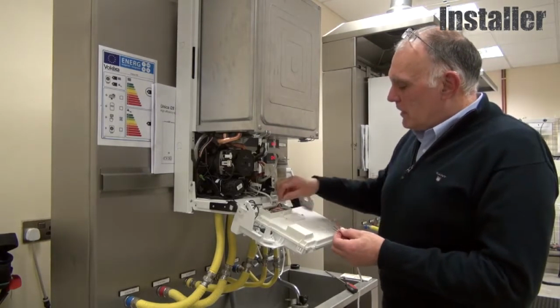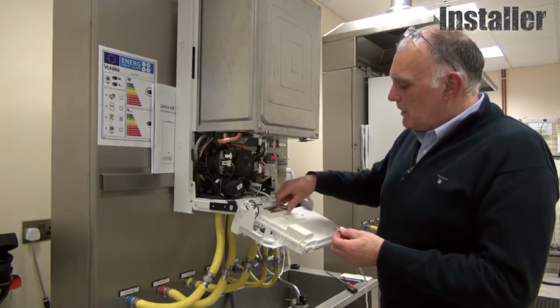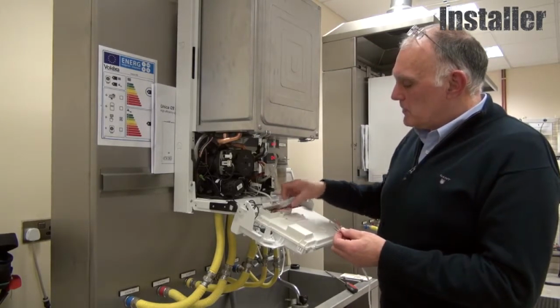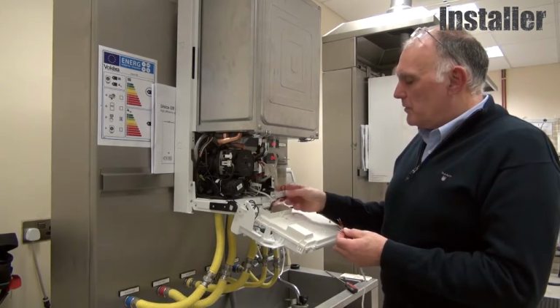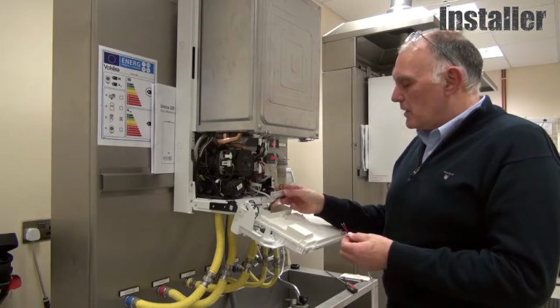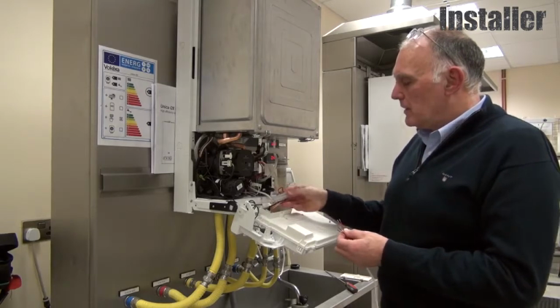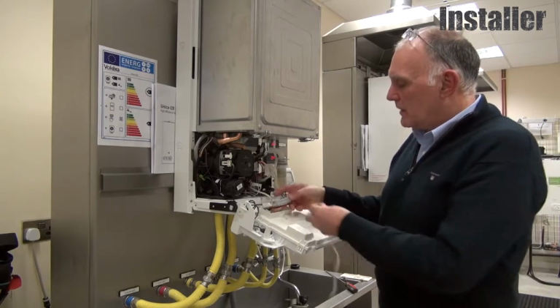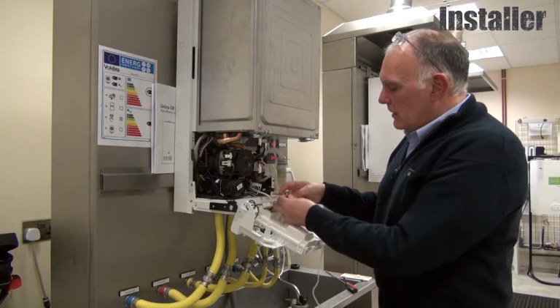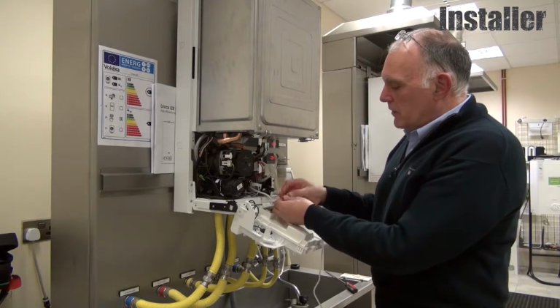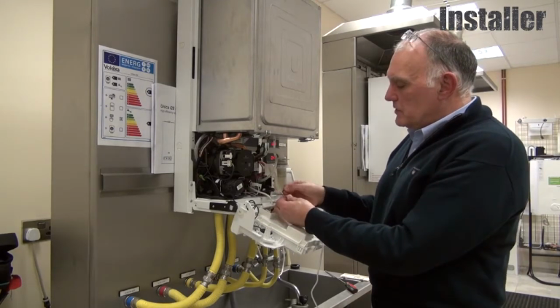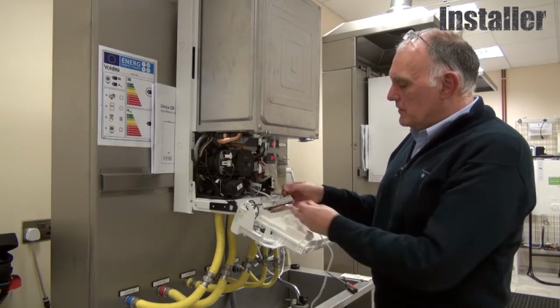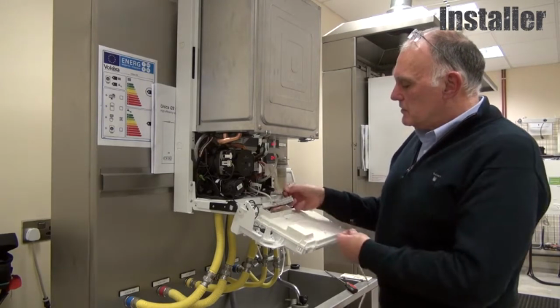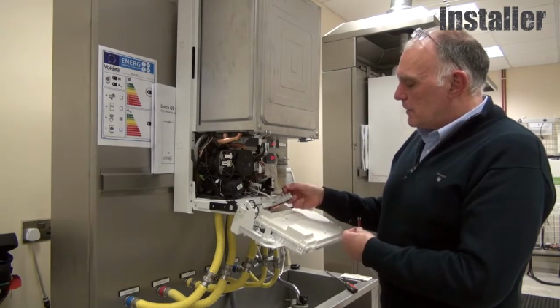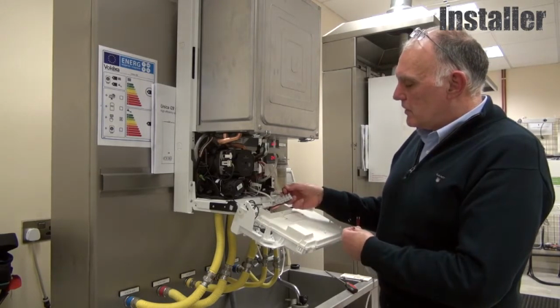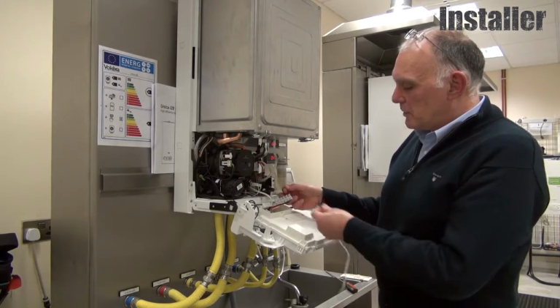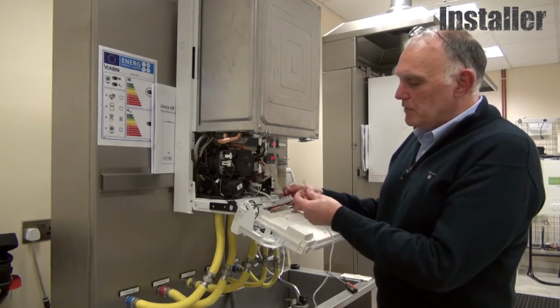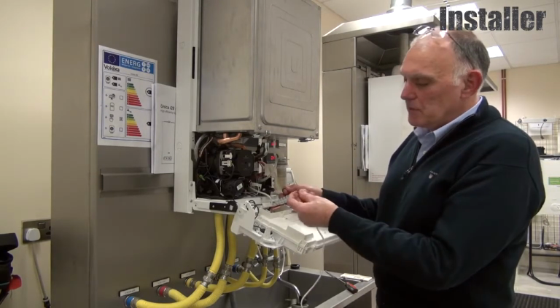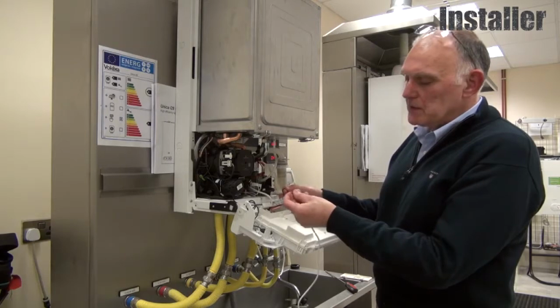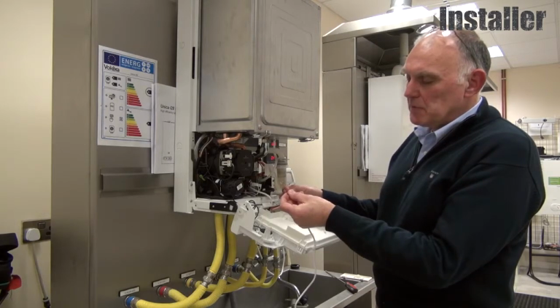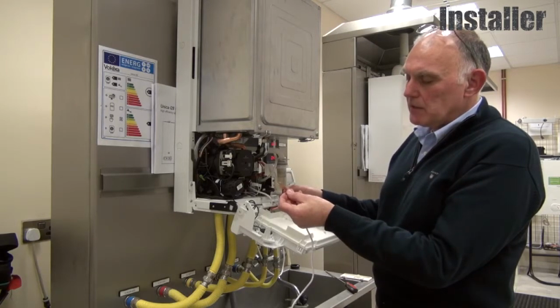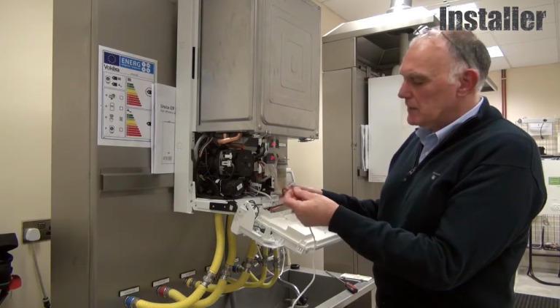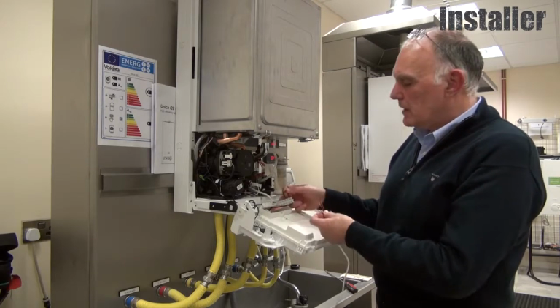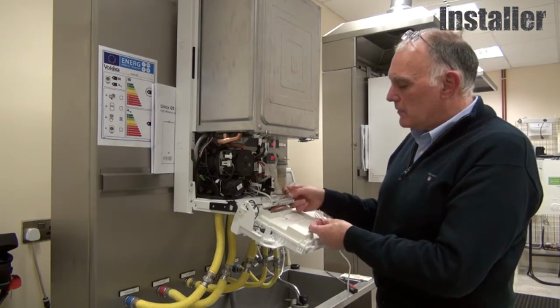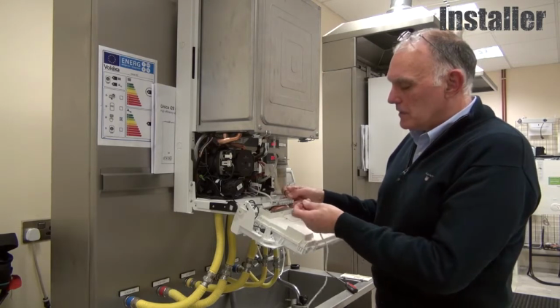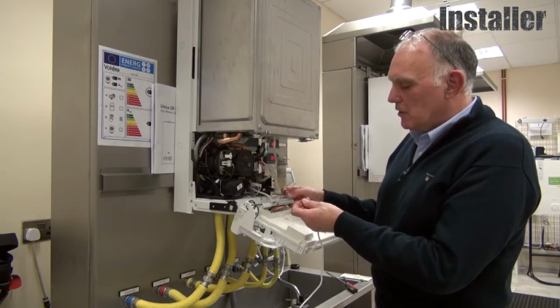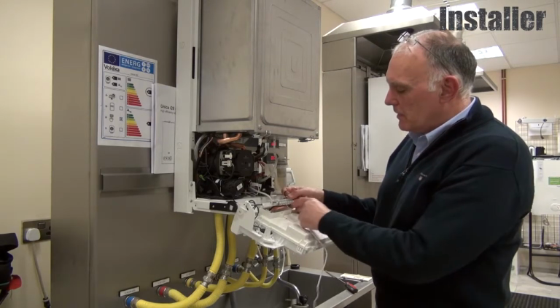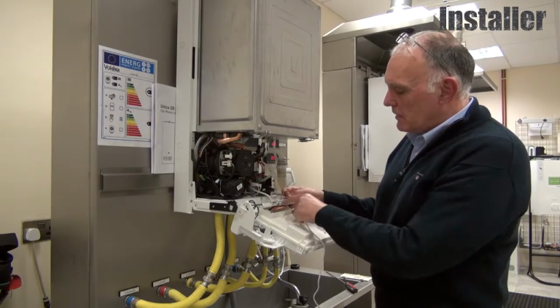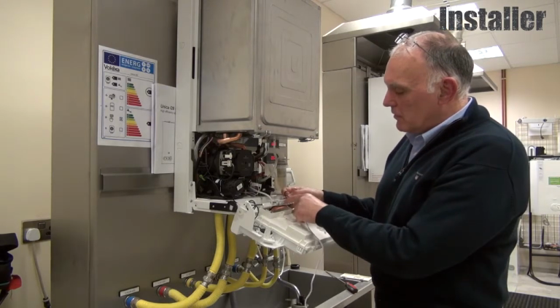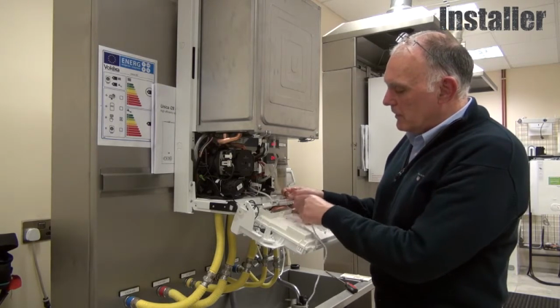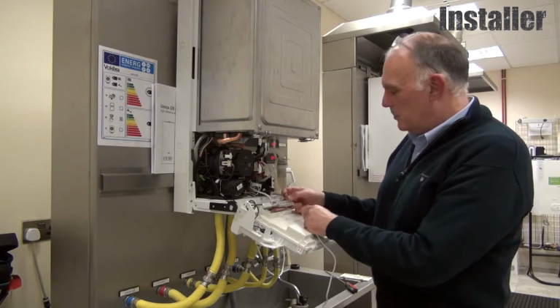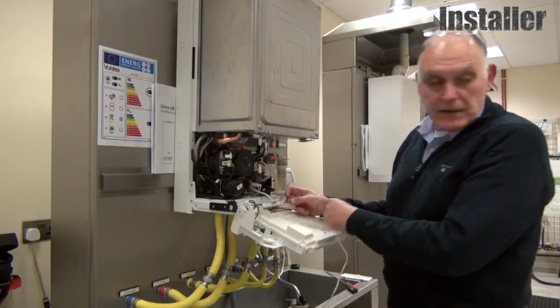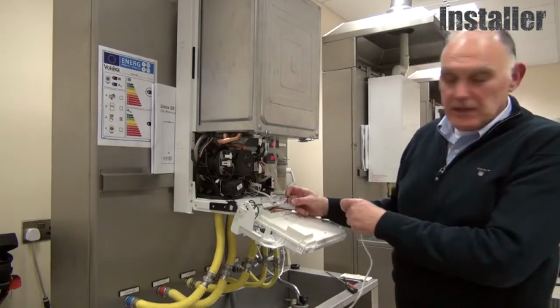Our boiler comes with a terminal block here. If I was using on-off connections, the black link would be removed and I would replace them with the black wires here. I'm using OpenTherm, so they'll go in the two pink connections here.